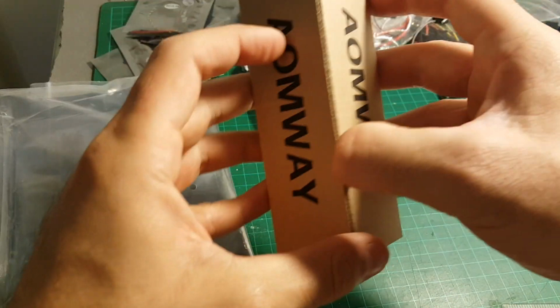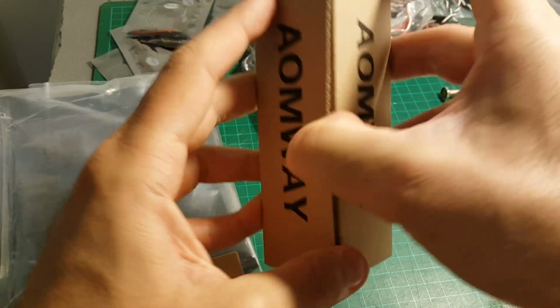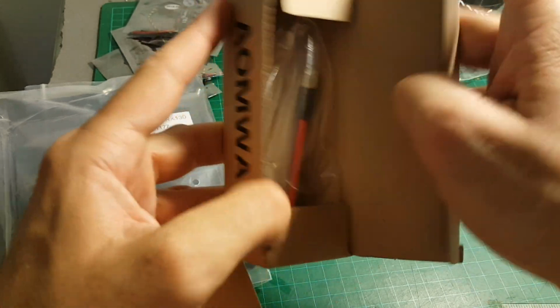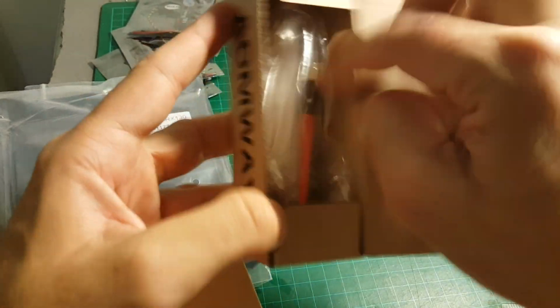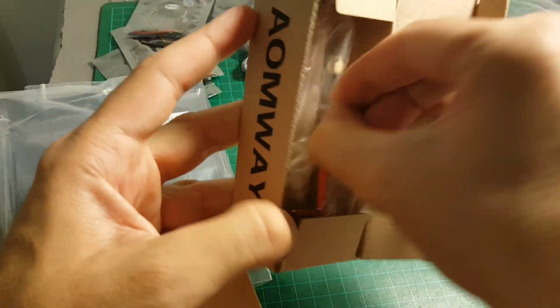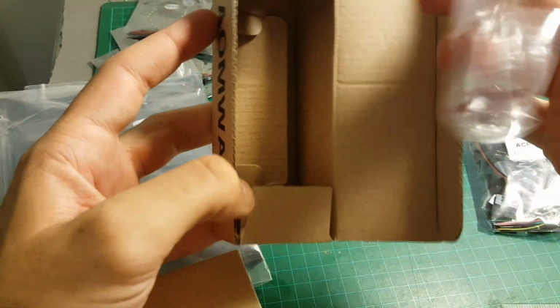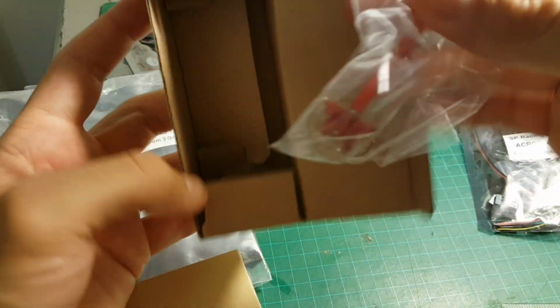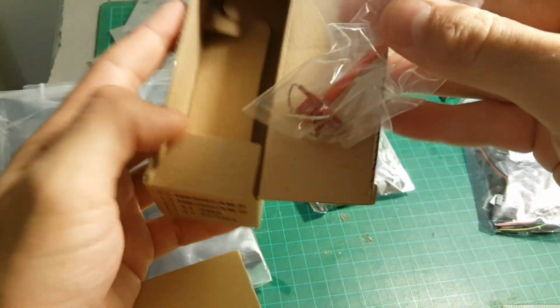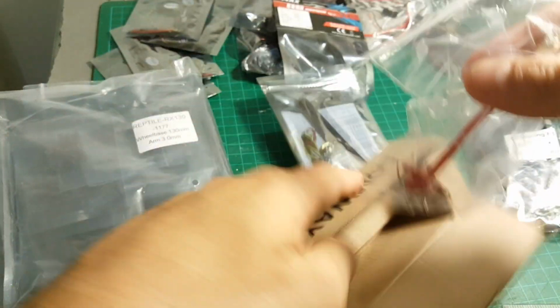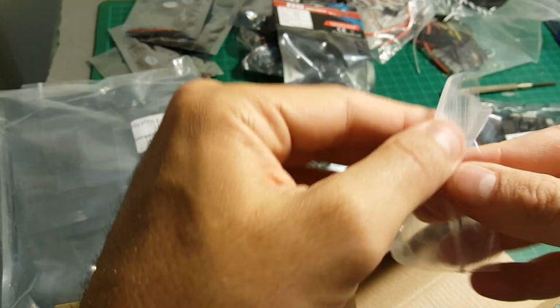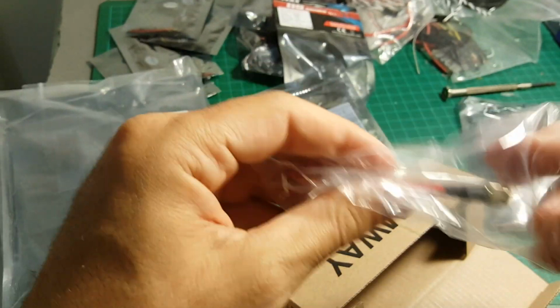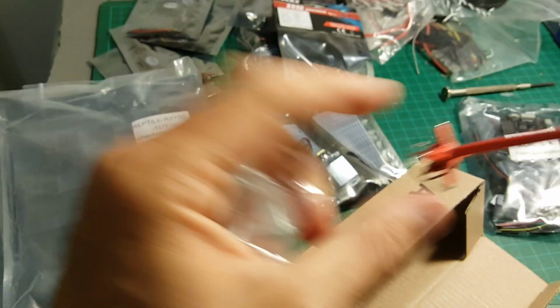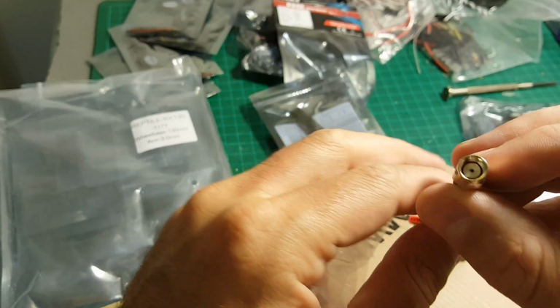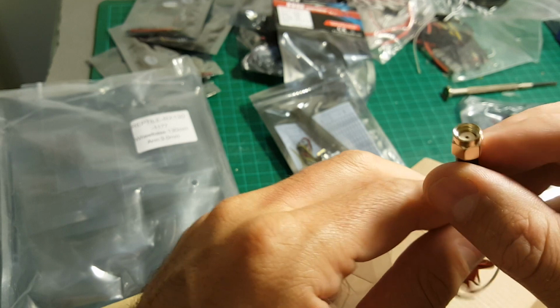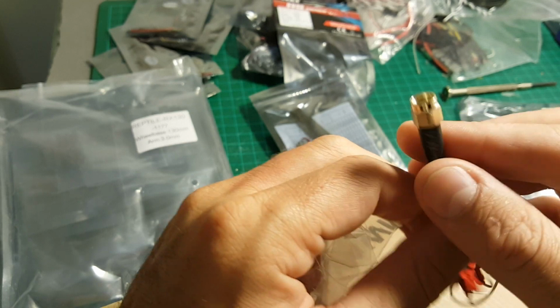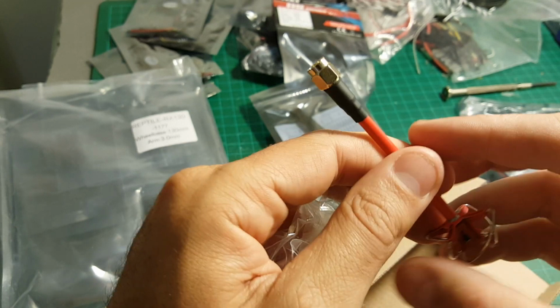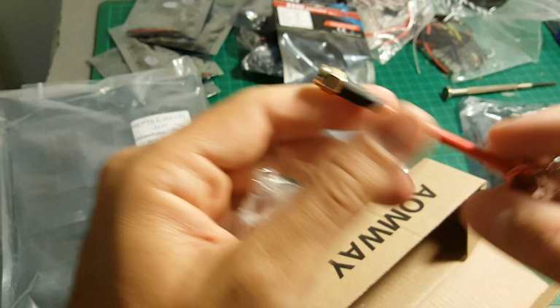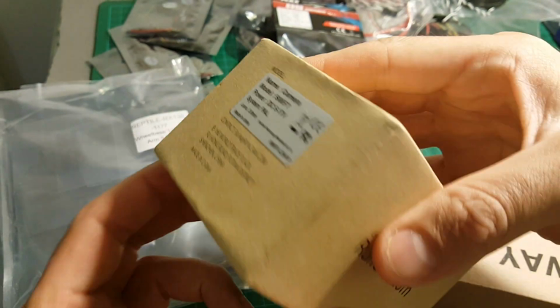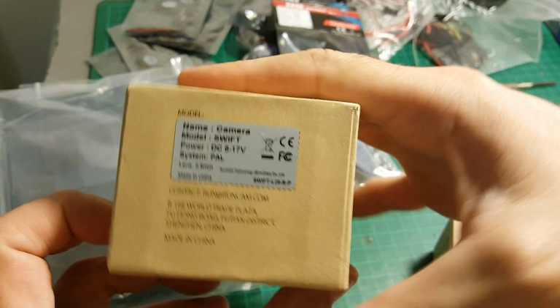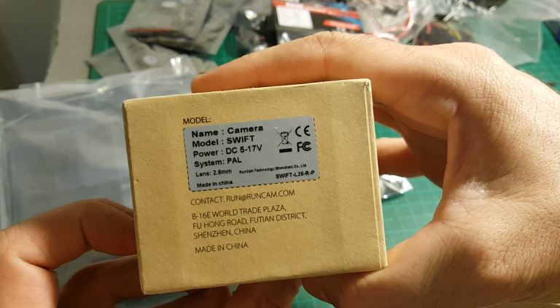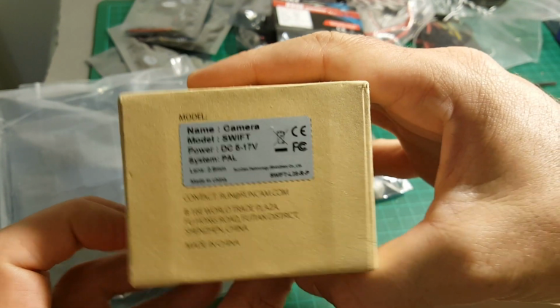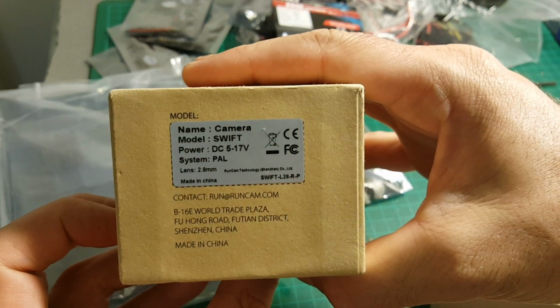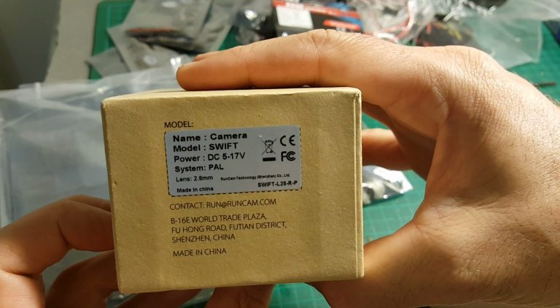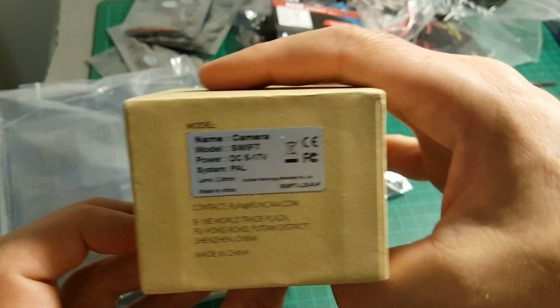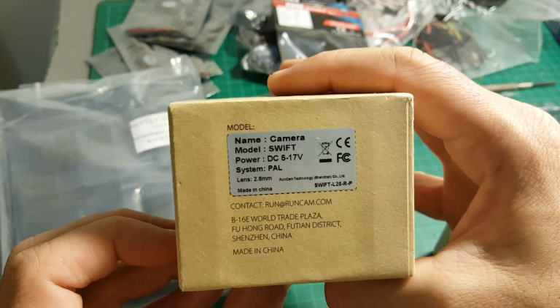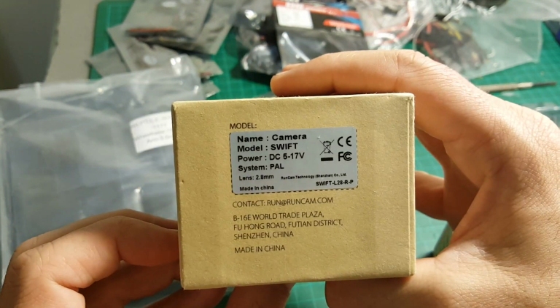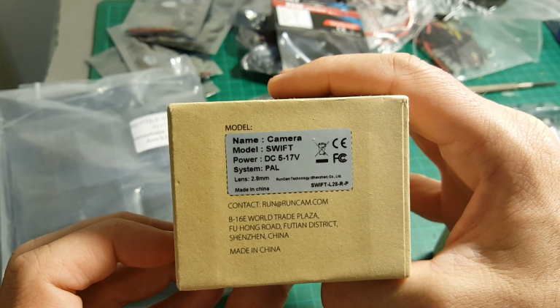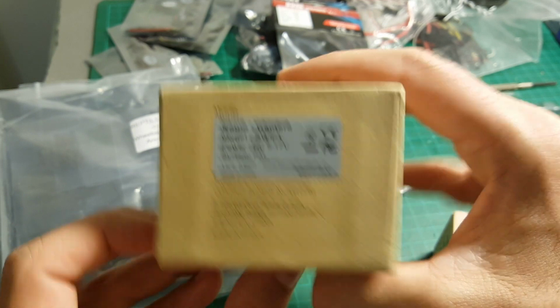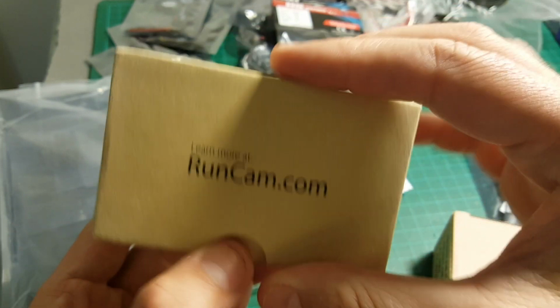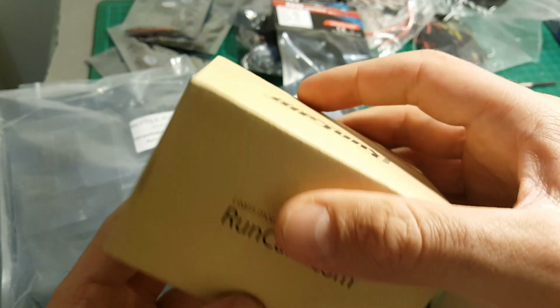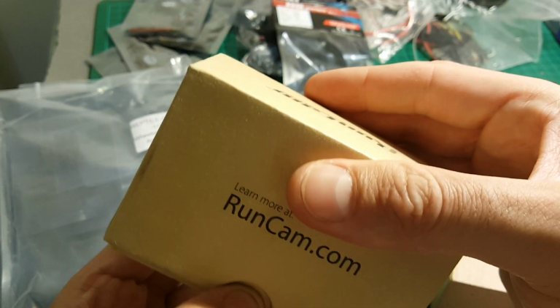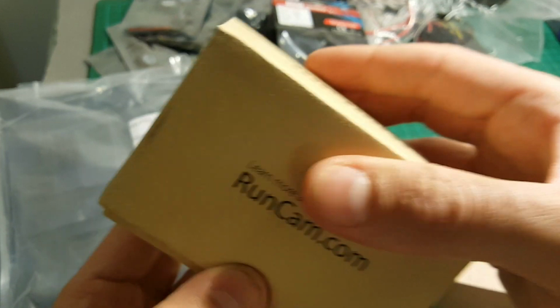We're getting one omni antenna — this one is RP-SMA. This is the camera, the Runcam Swift — also a very good camera.